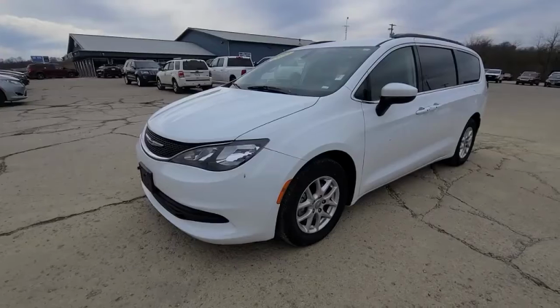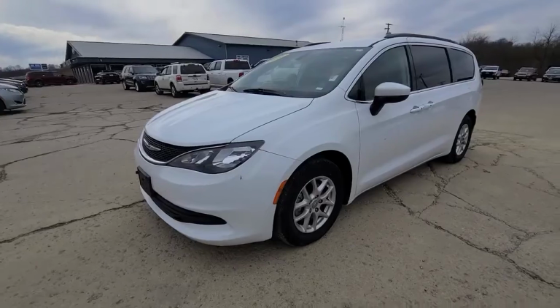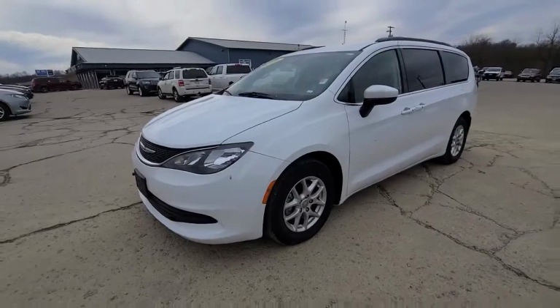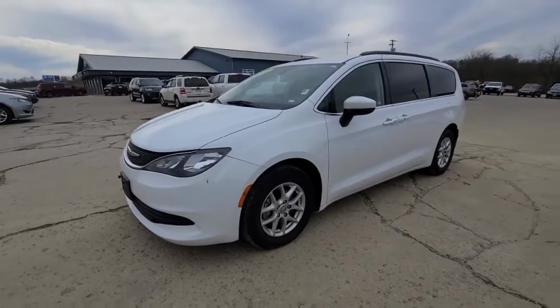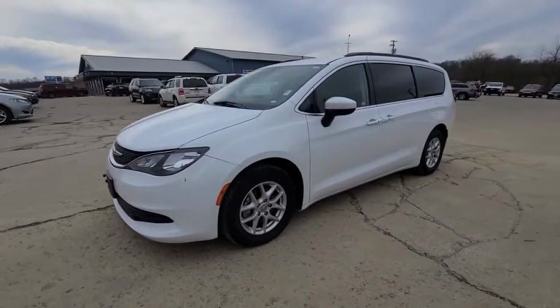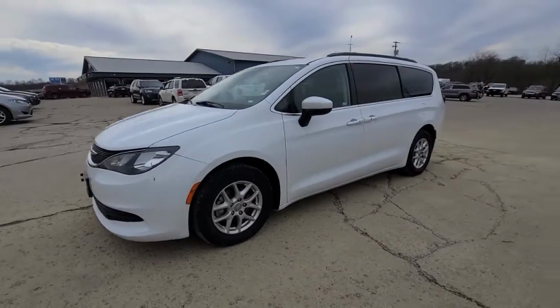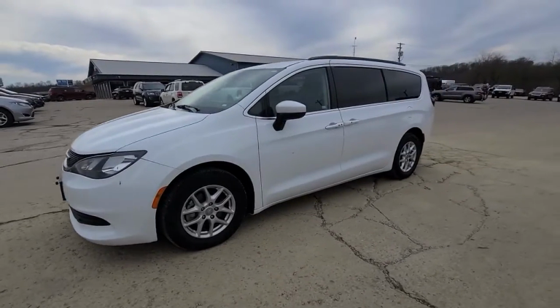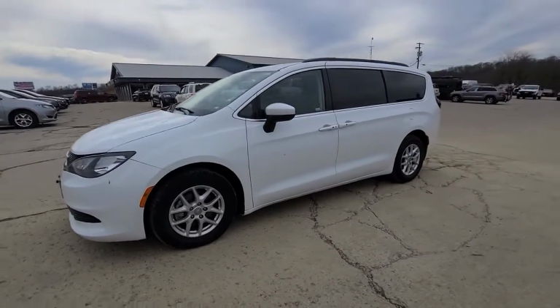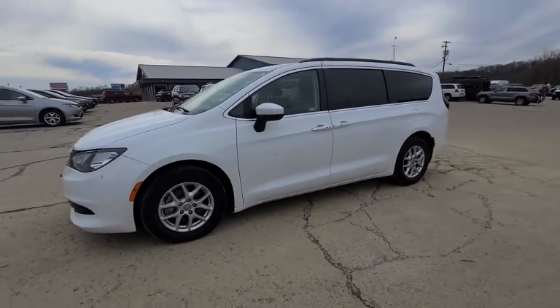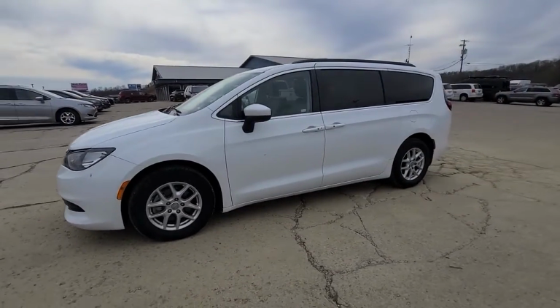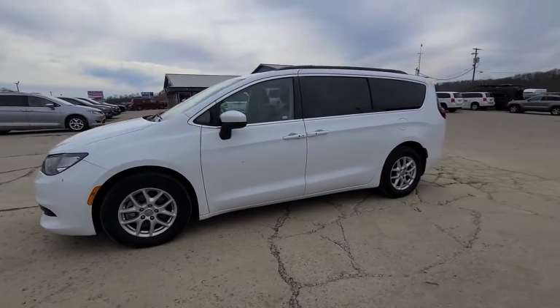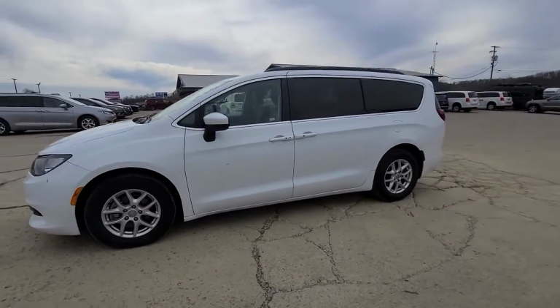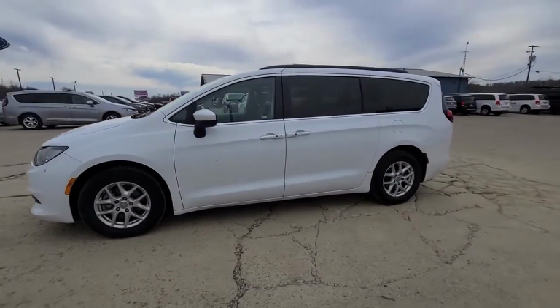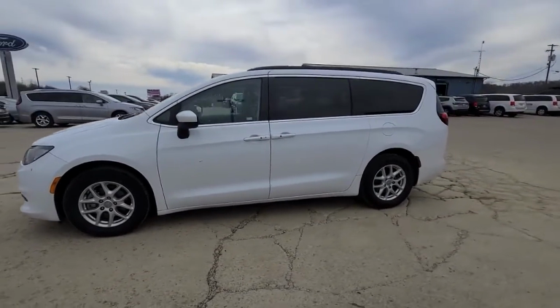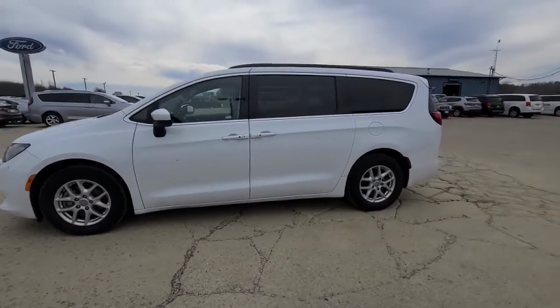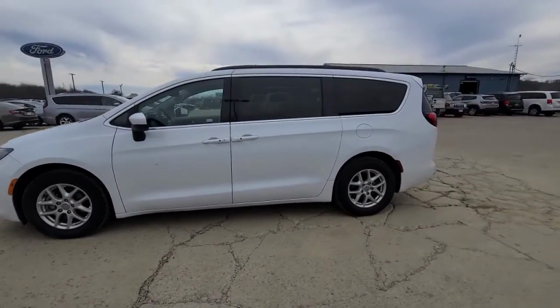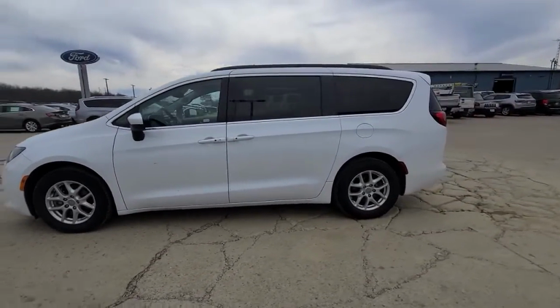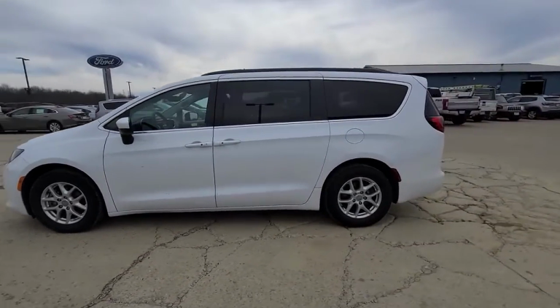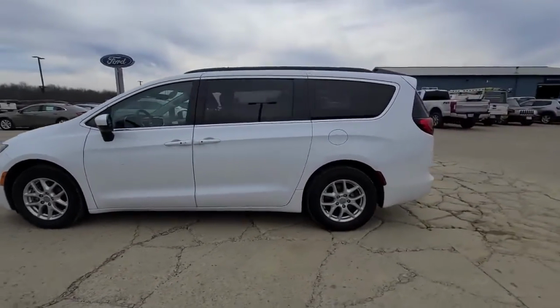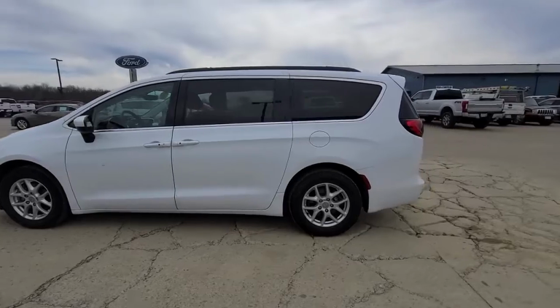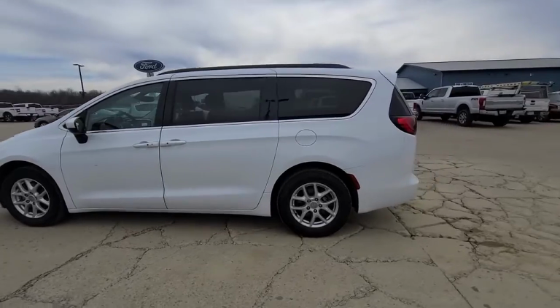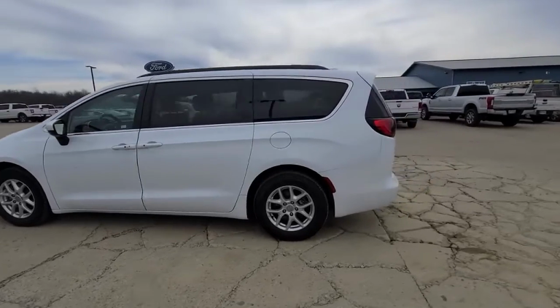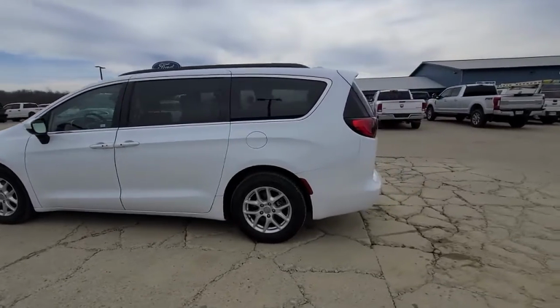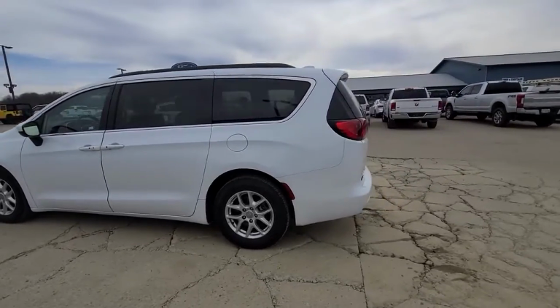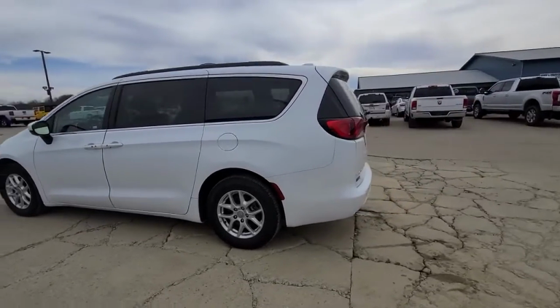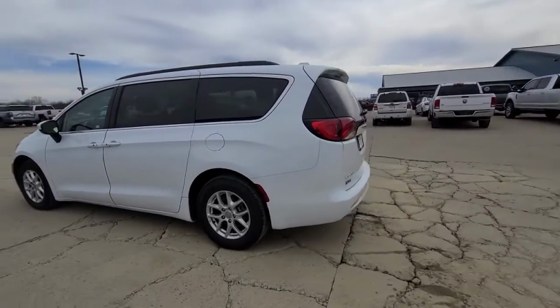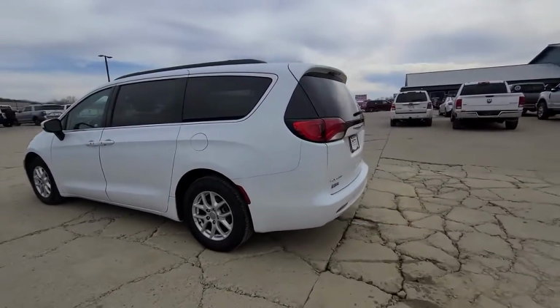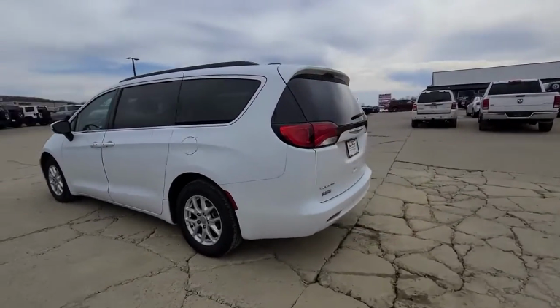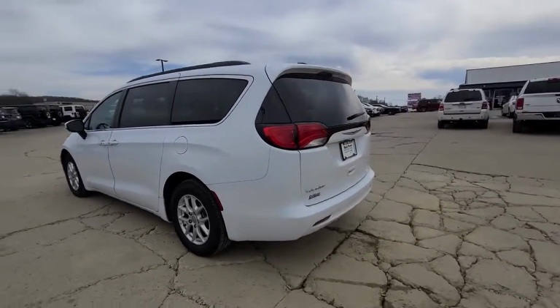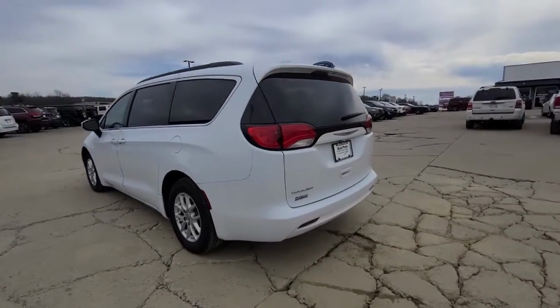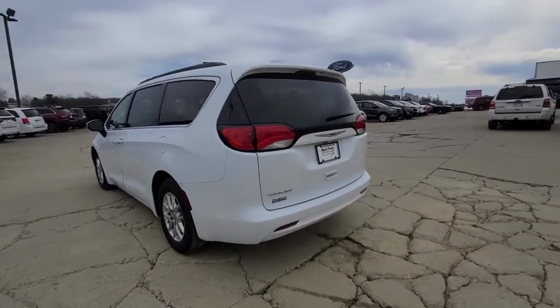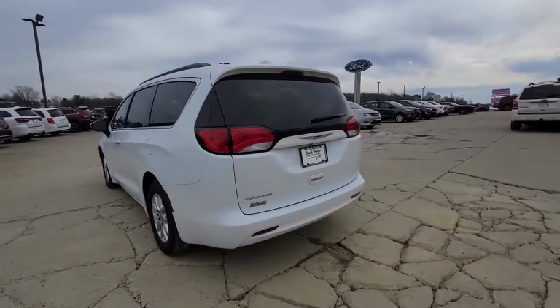You just found the 2020 Chrysler Voyager. With less than 70,000 miles on the odometer, this vehicle stands out from the rest.